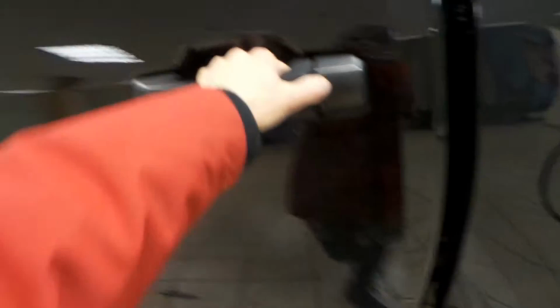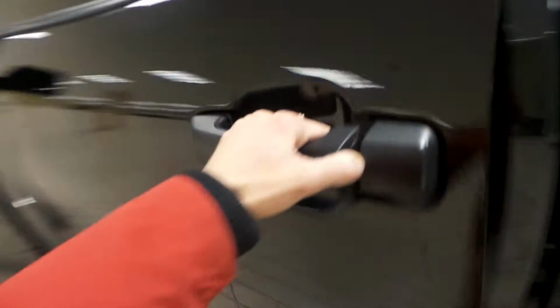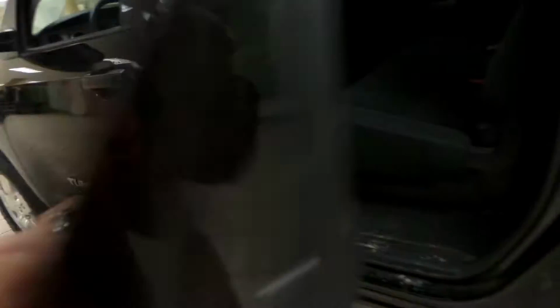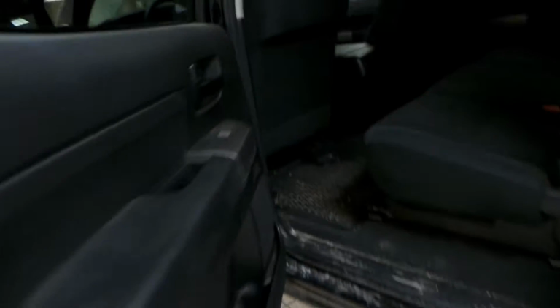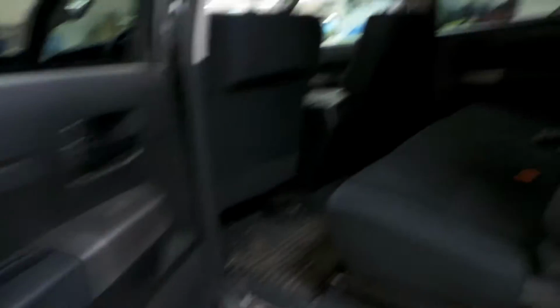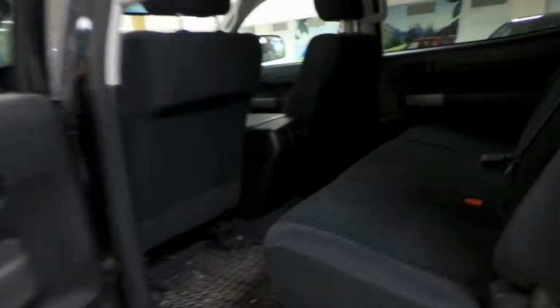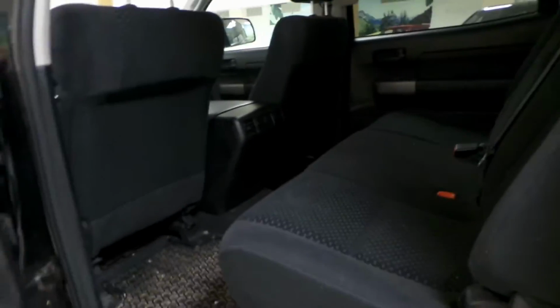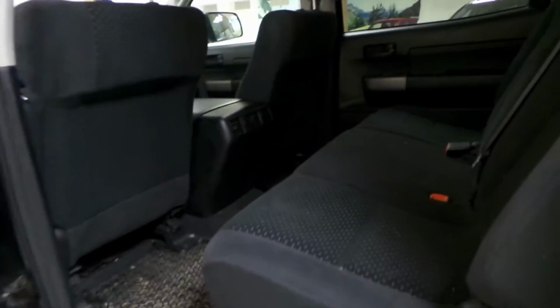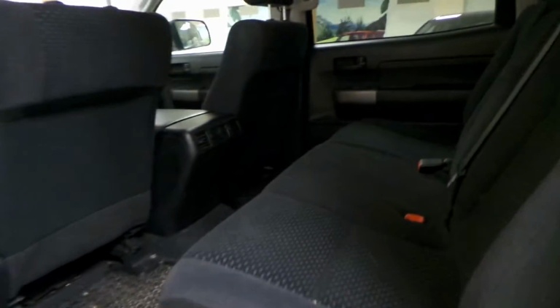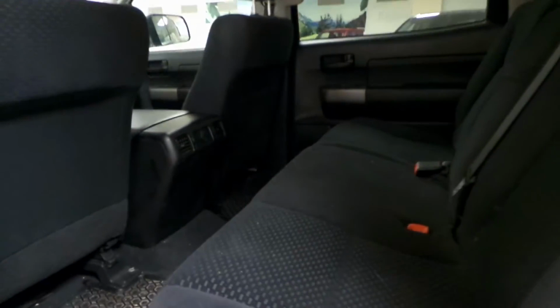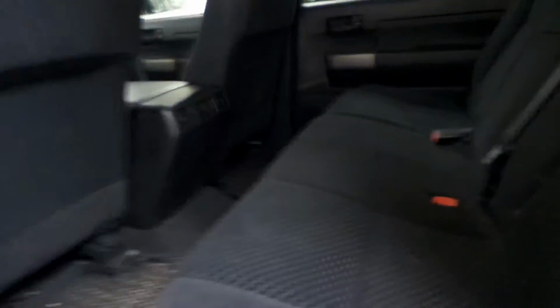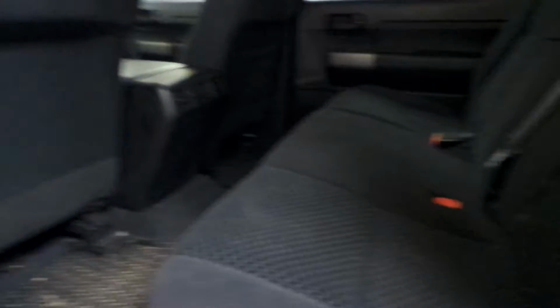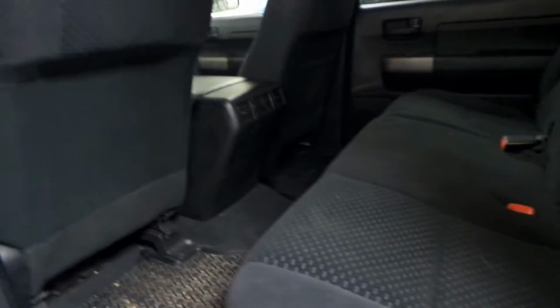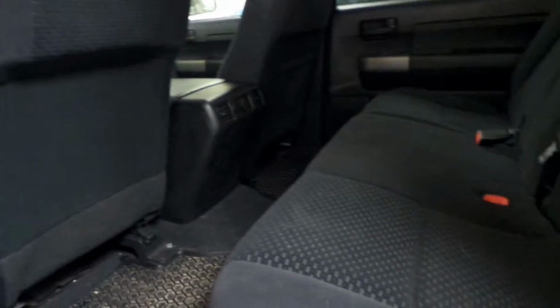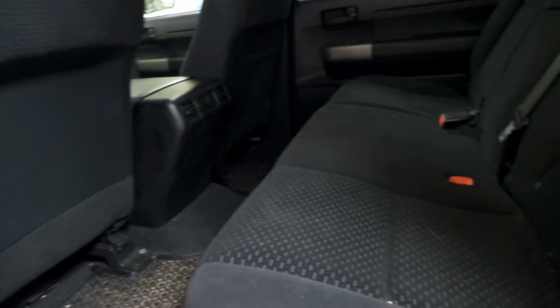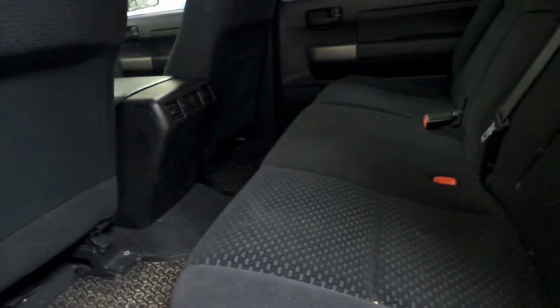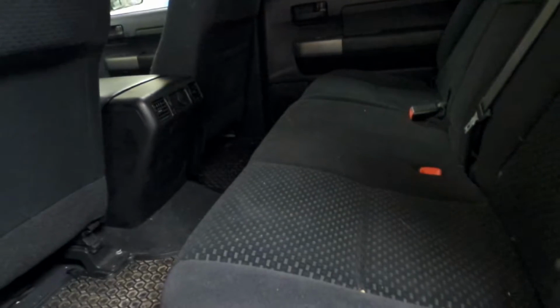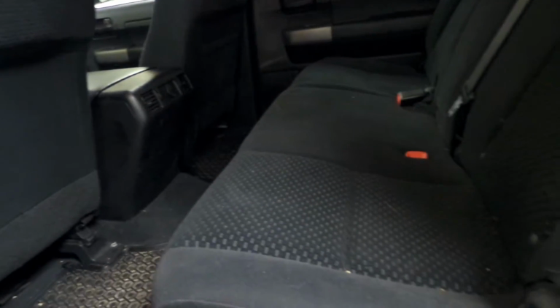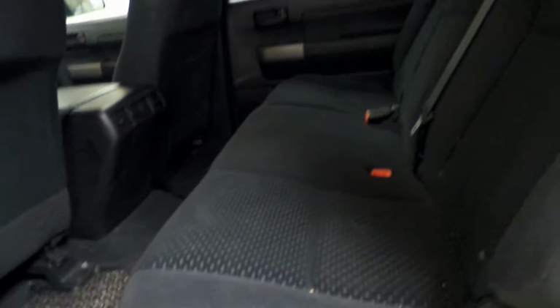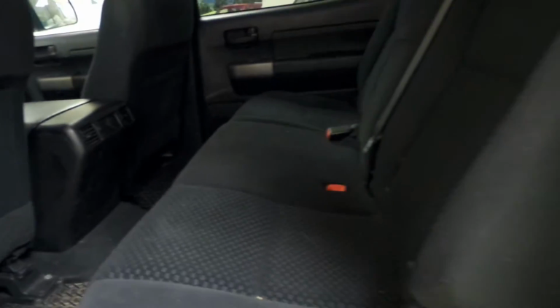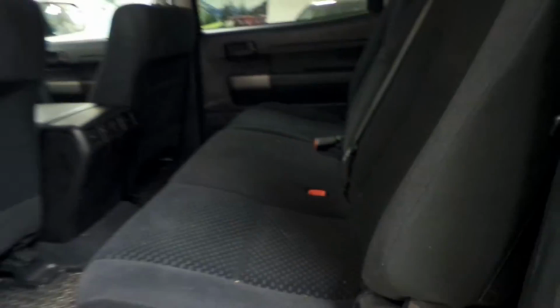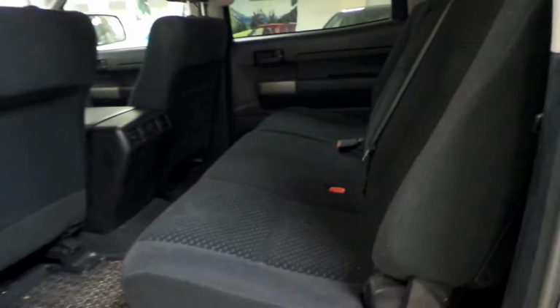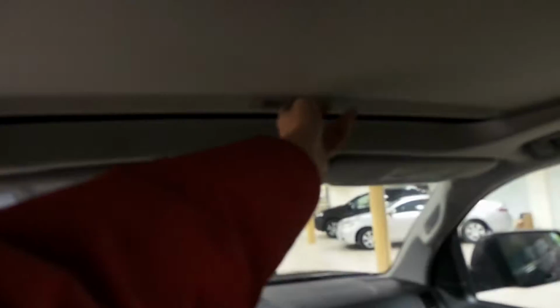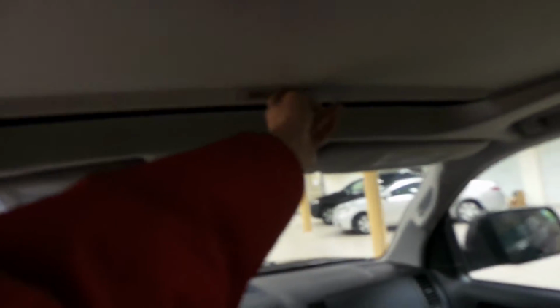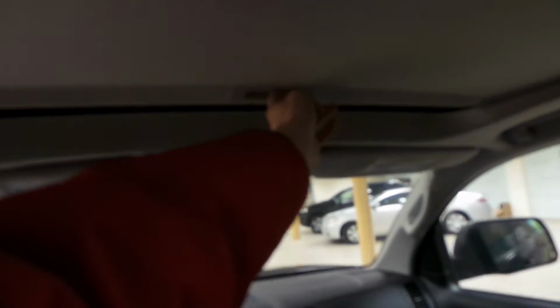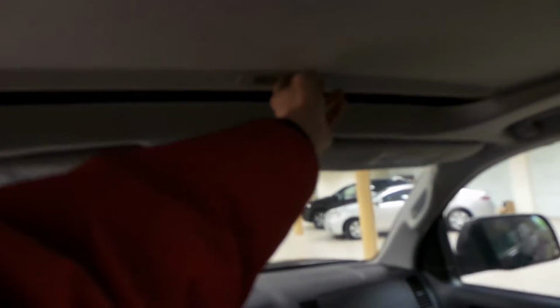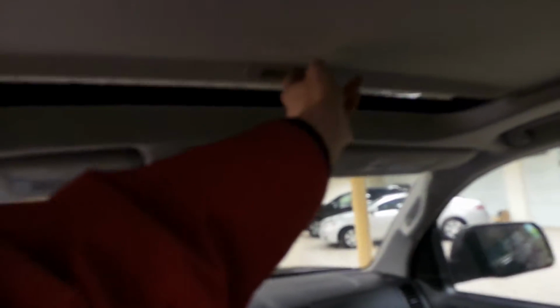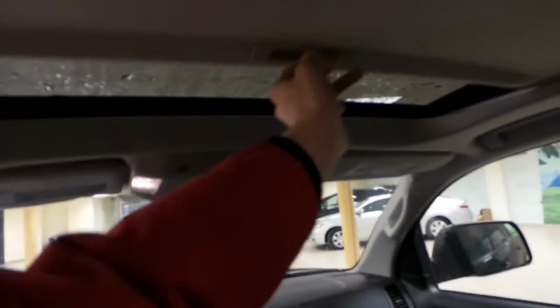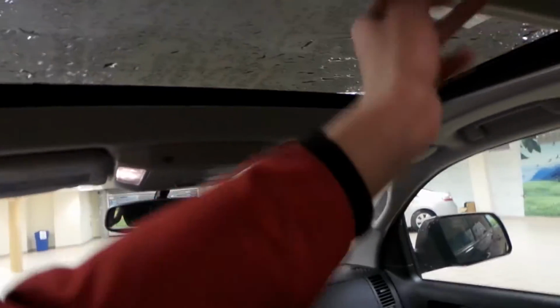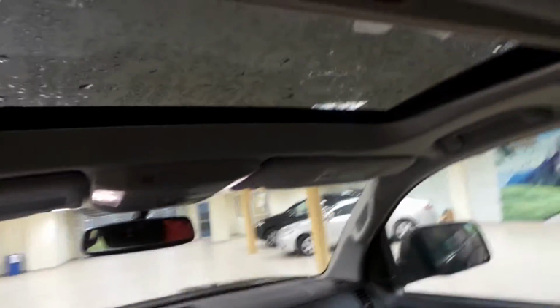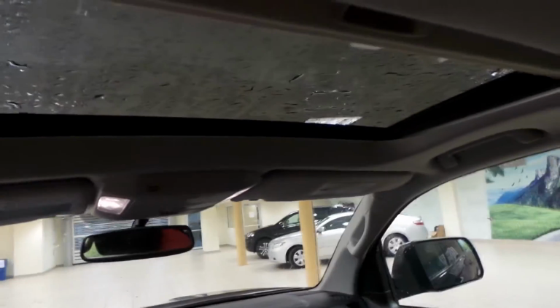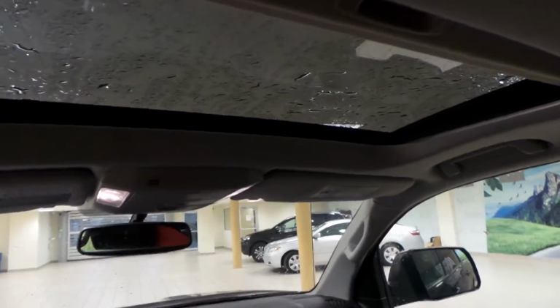Now going into the back of this Tundra here, you can see you get a ton of space for any adults or kids that might be sitting back here. And an awesome feature about this Tundra too is it's got a sunroof.